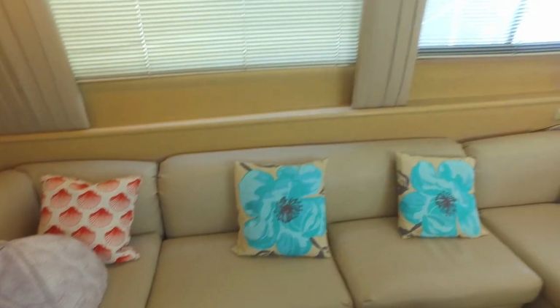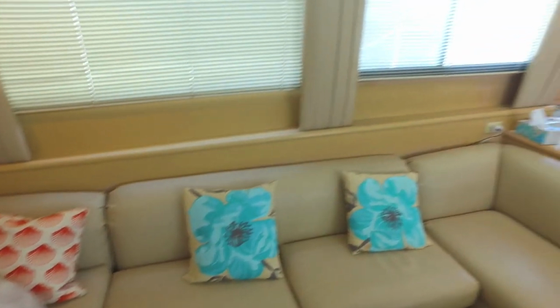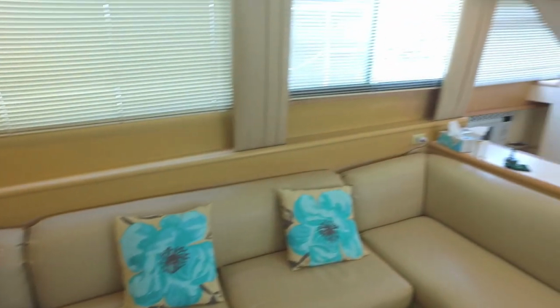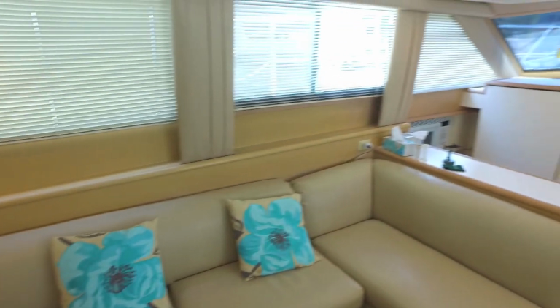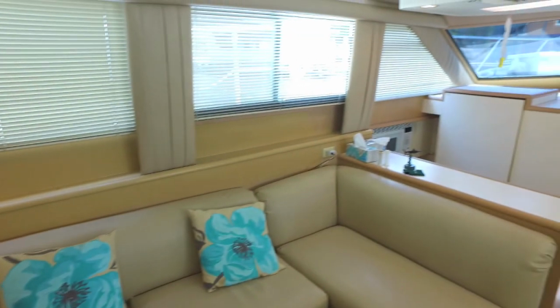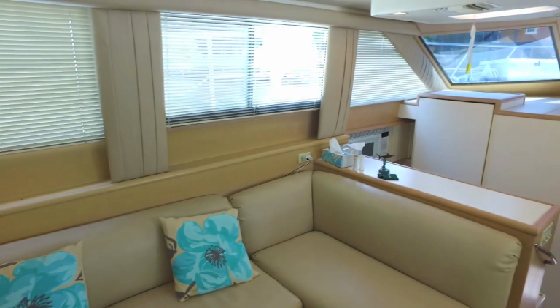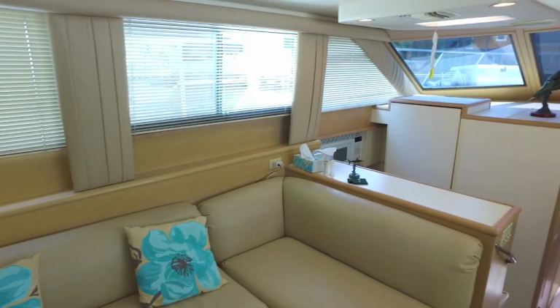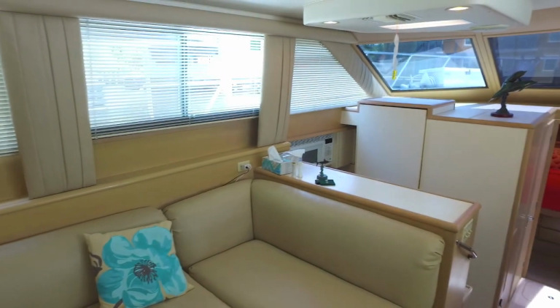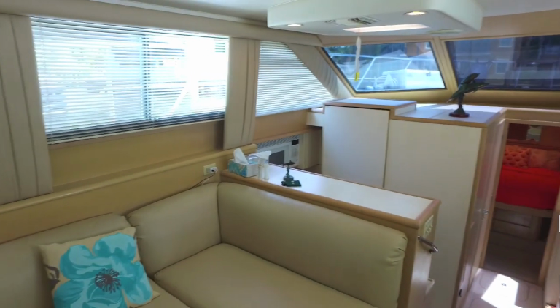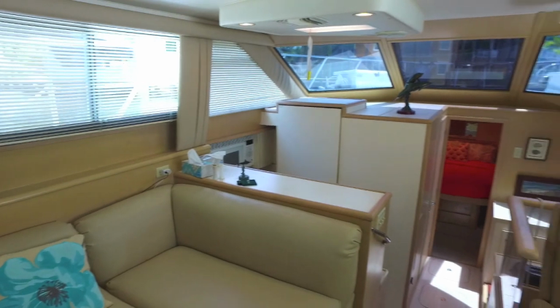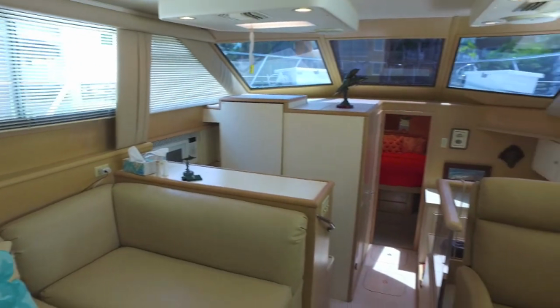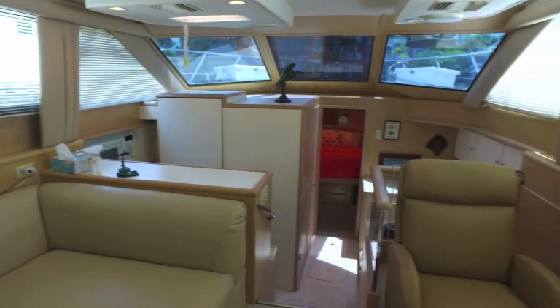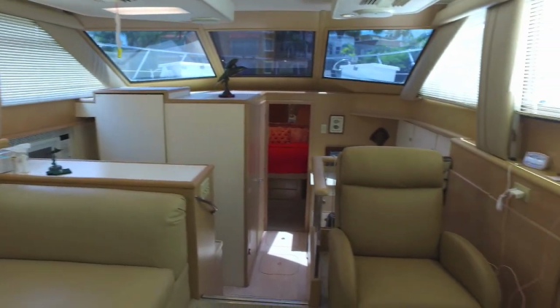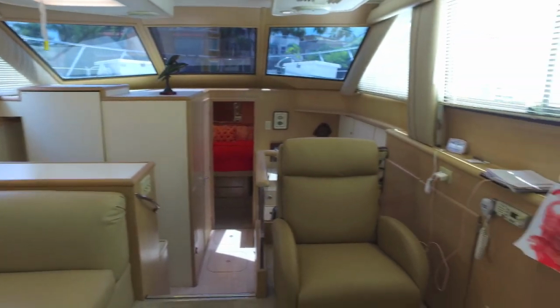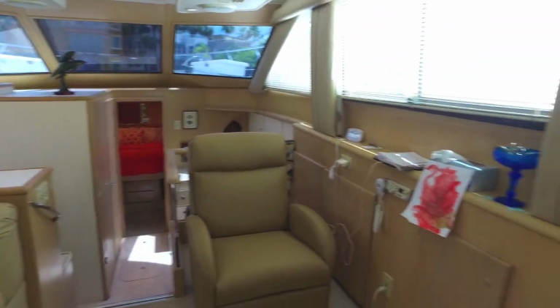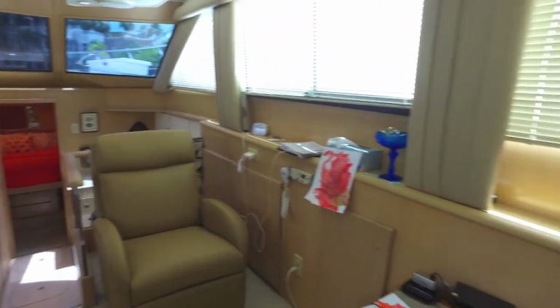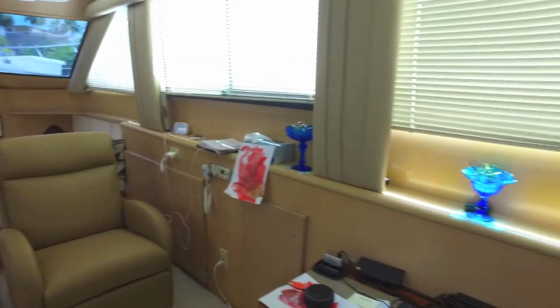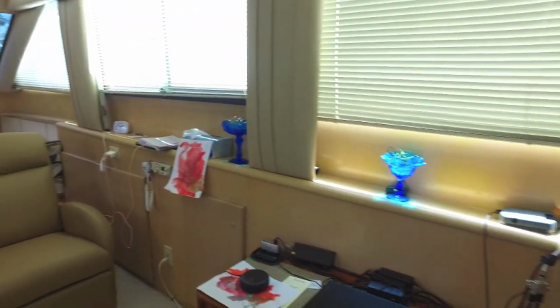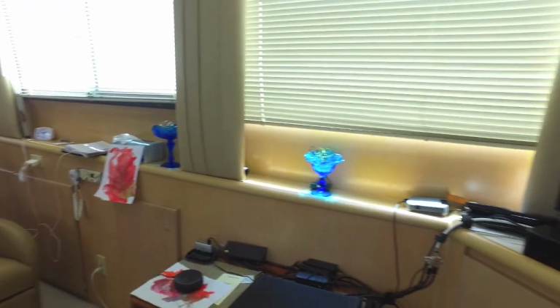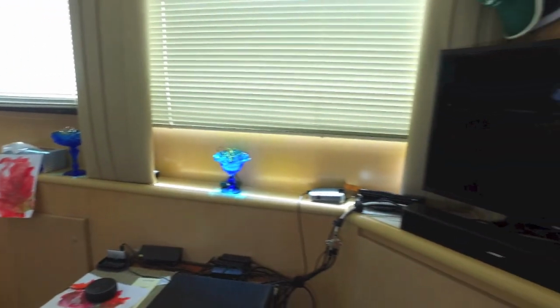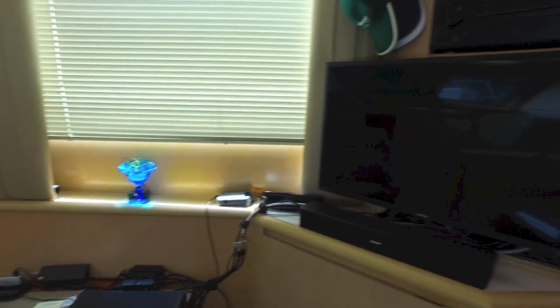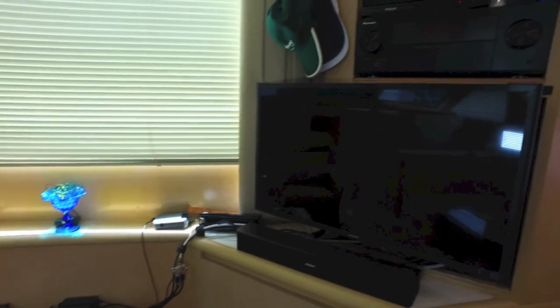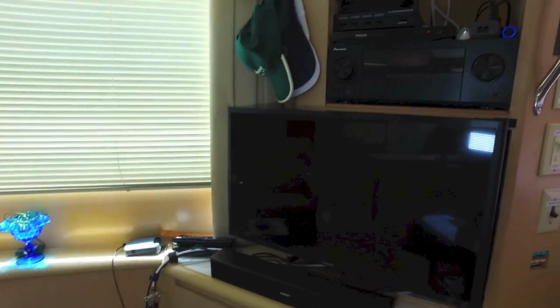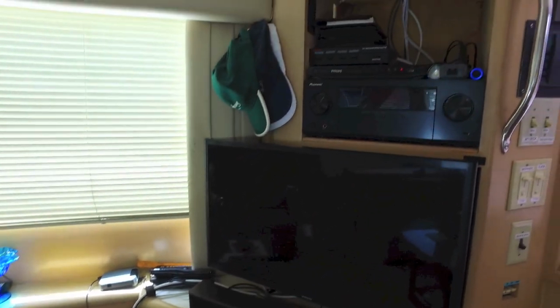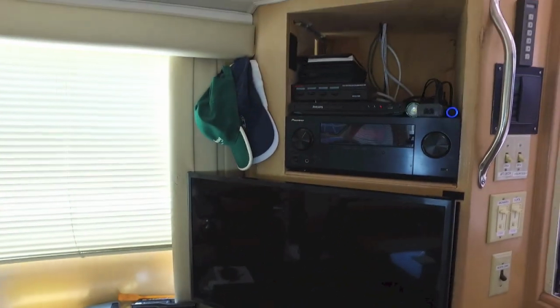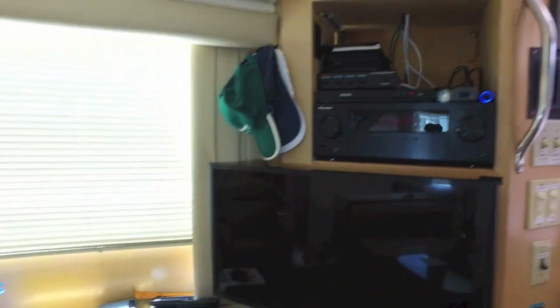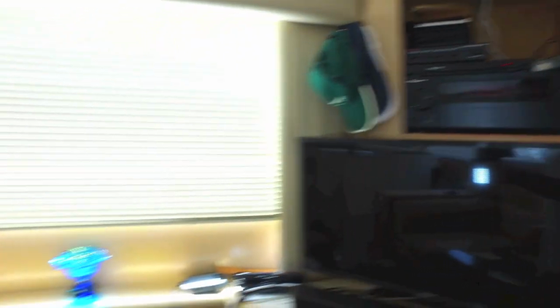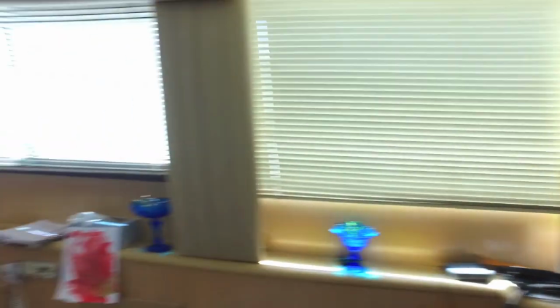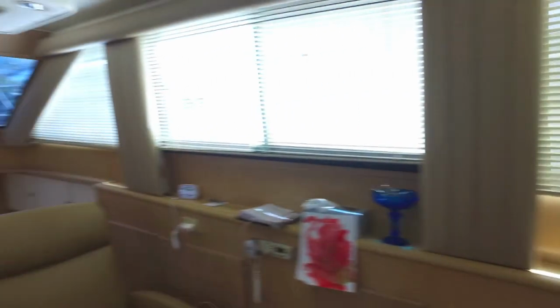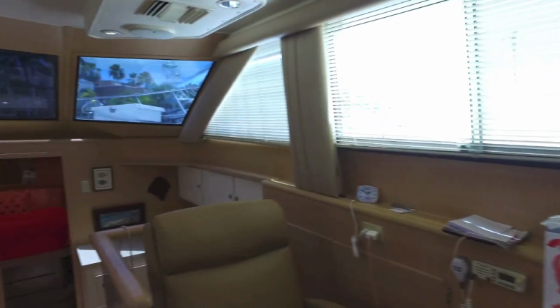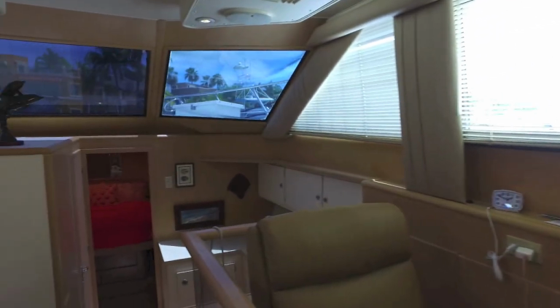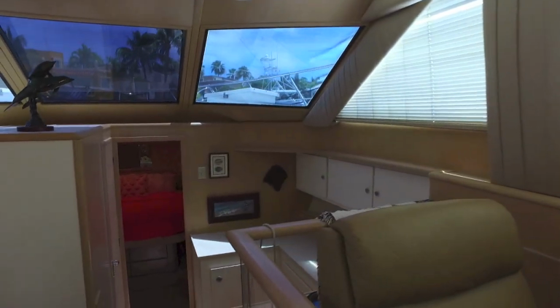This is the salon, and you can see, like the rest of the boat, it's very roomy and very comfortable. Well-appointed. Fully air-conditioned inside, of course. Great TV, stereo.